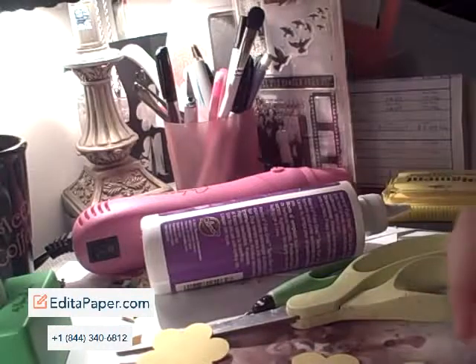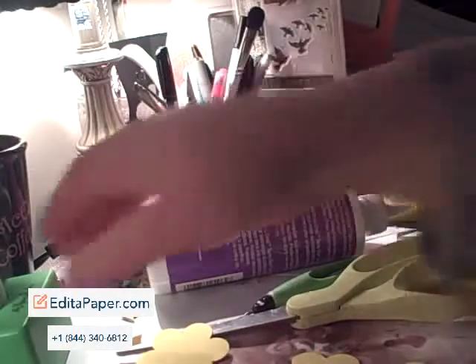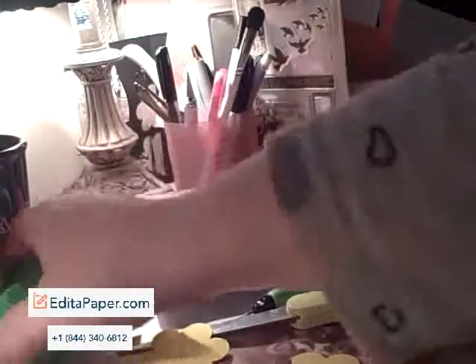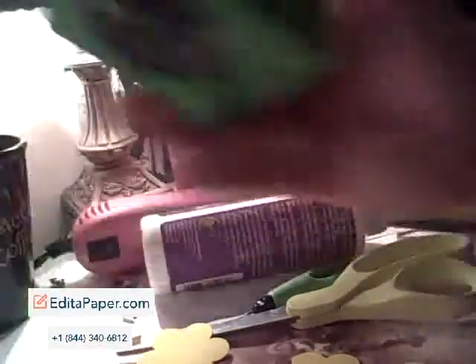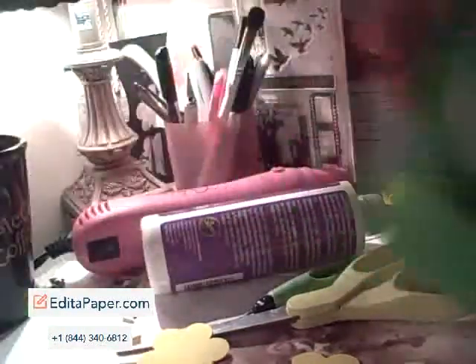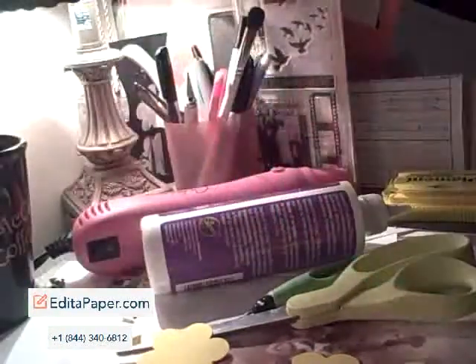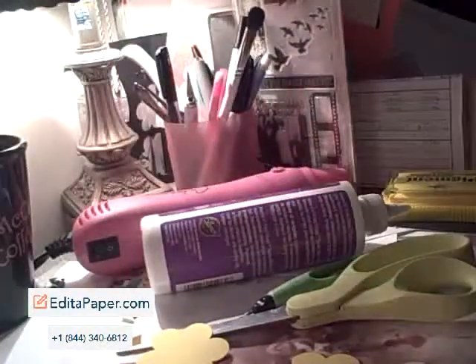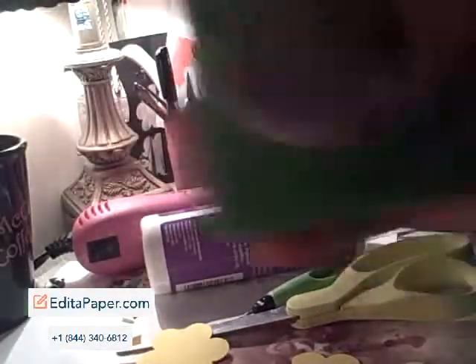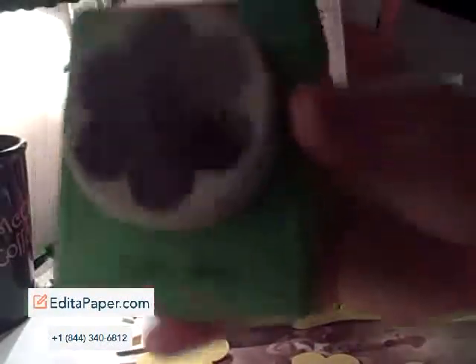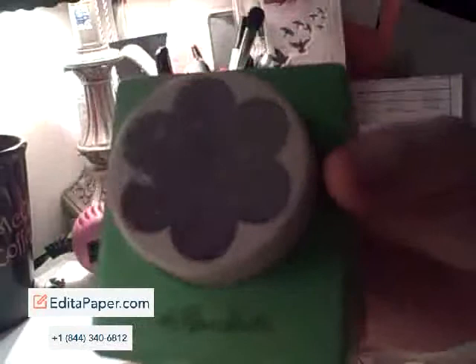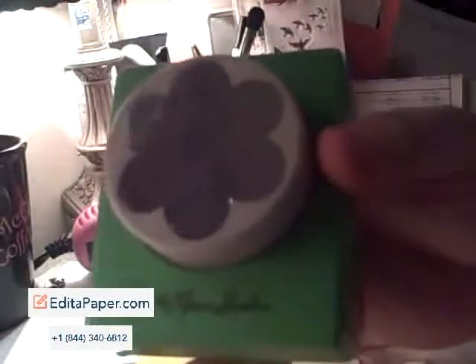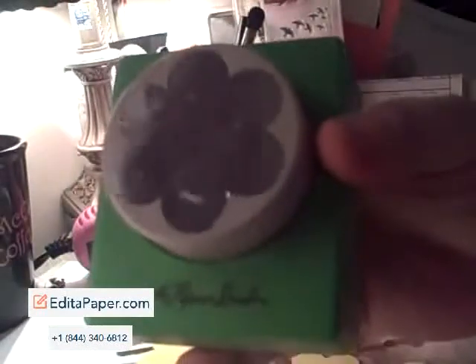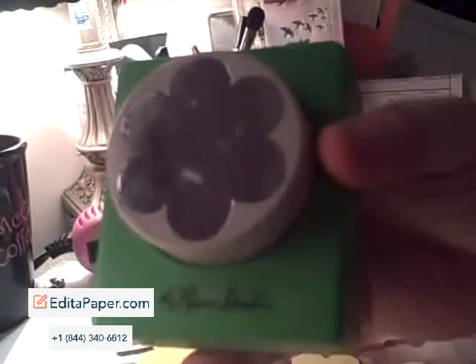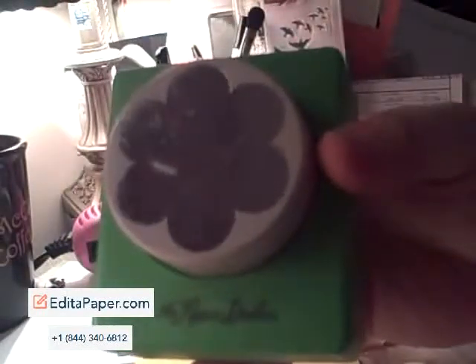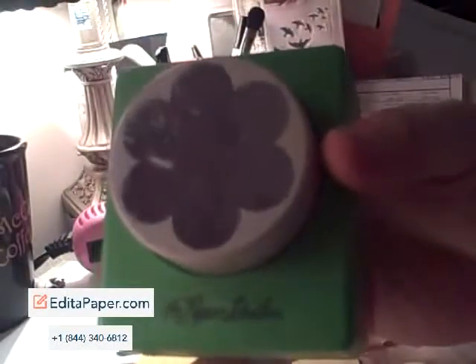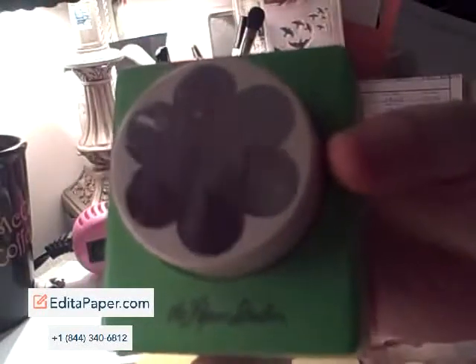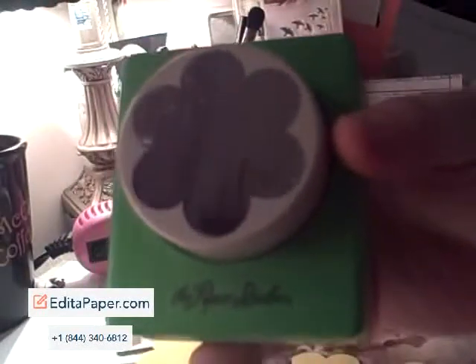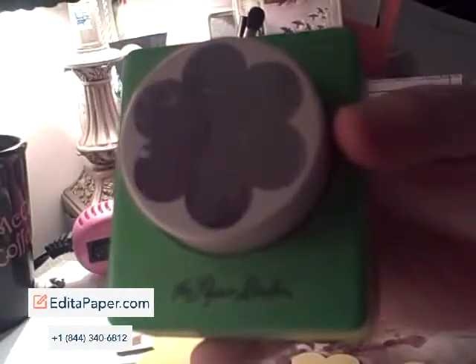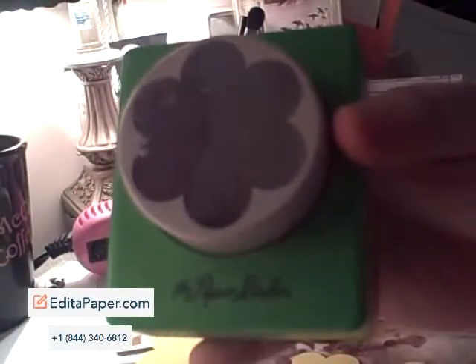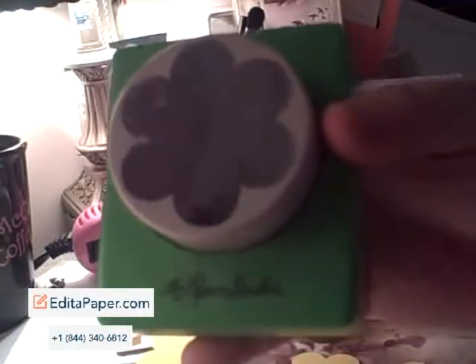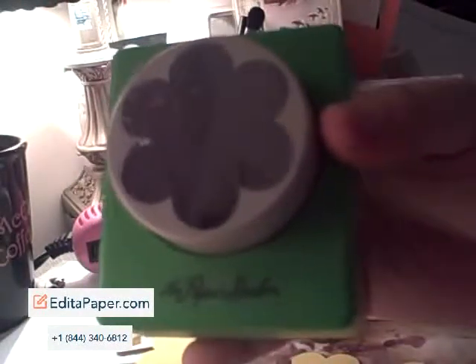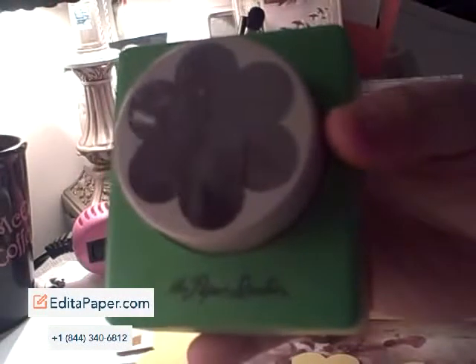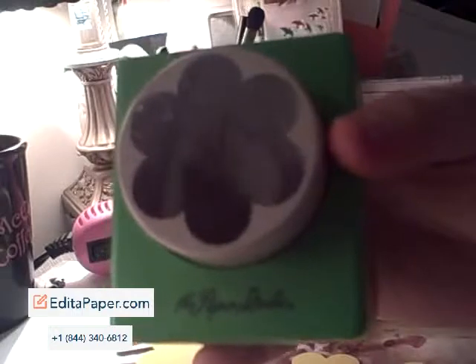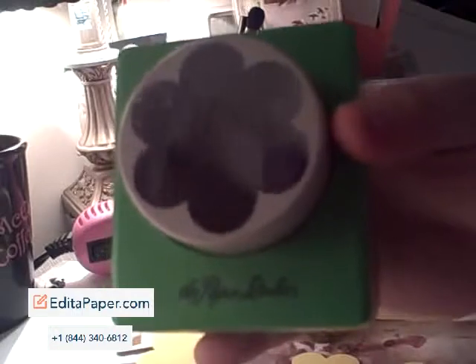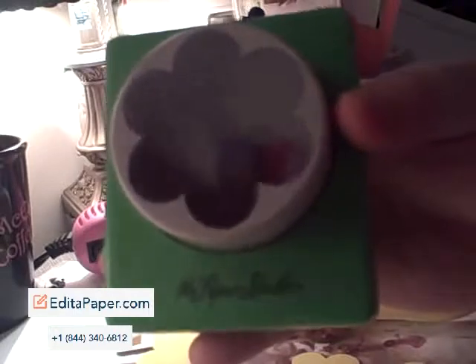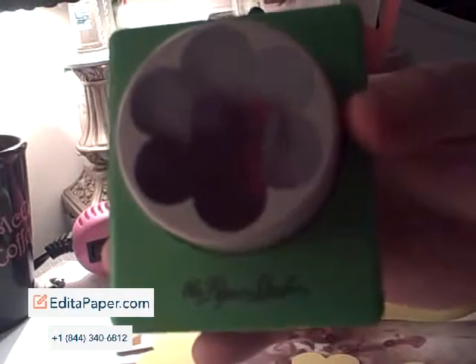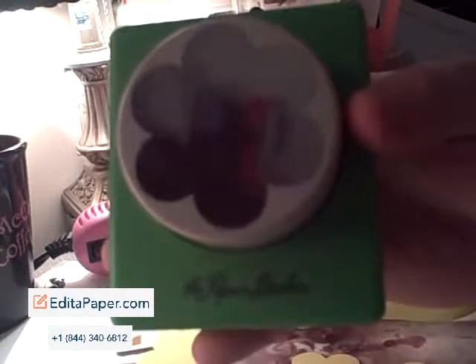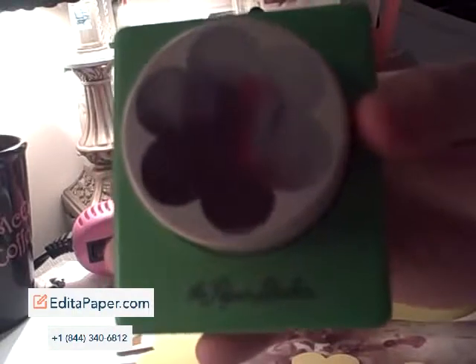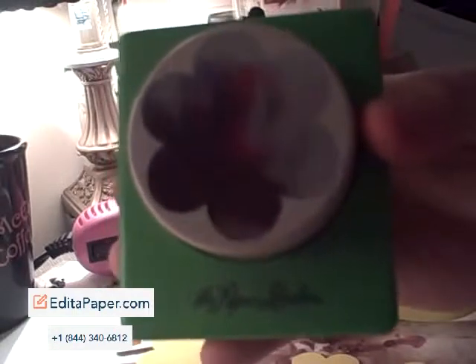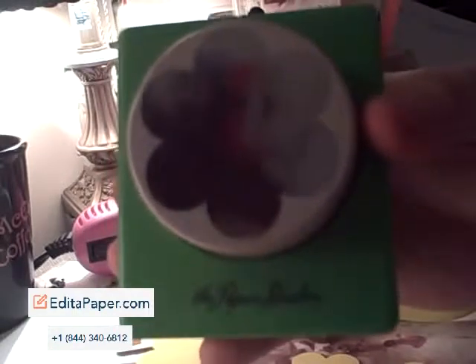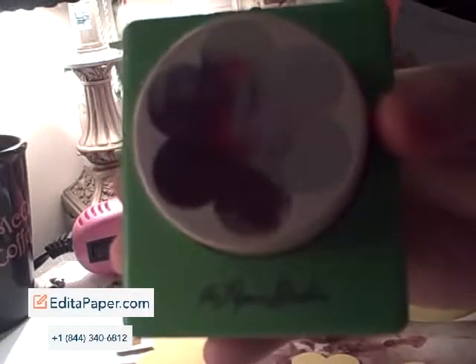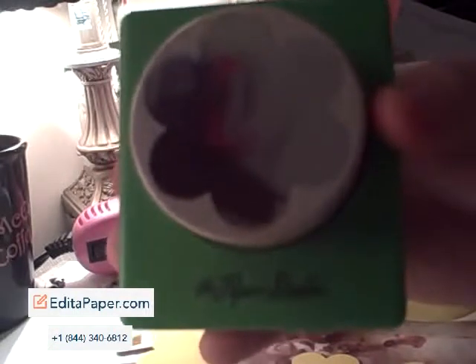First of all, you're going to need a flower punch. This one has six petals — preferably six, but apparently you can do it with five, though I haven't tried that. This one is about two inches wide and I got it at Hobby Lobby. It's from the Paper Studio.